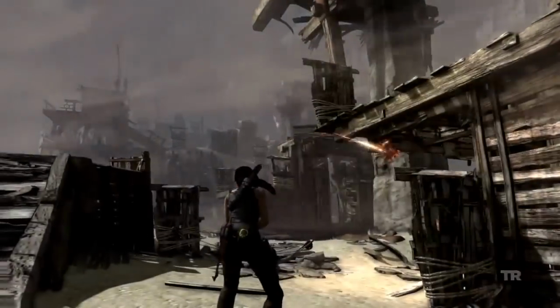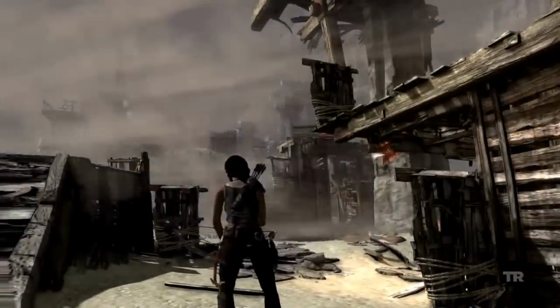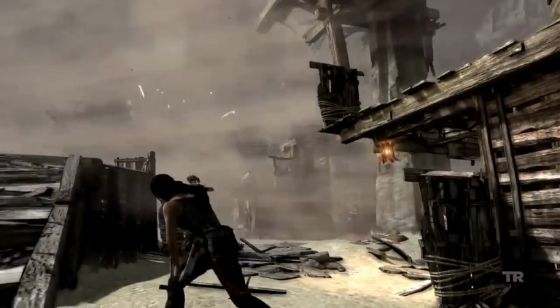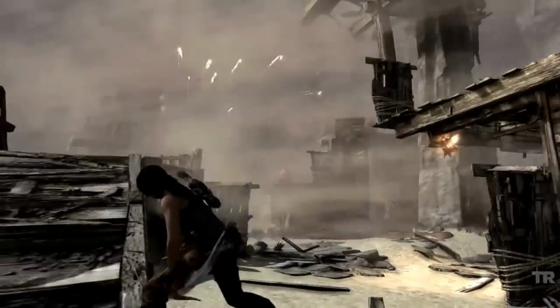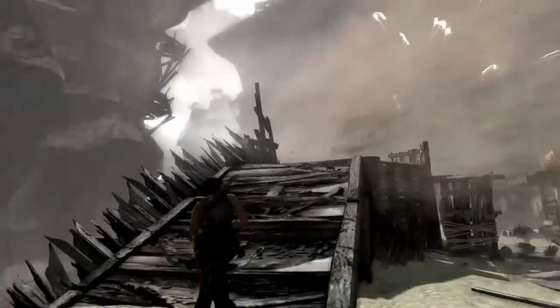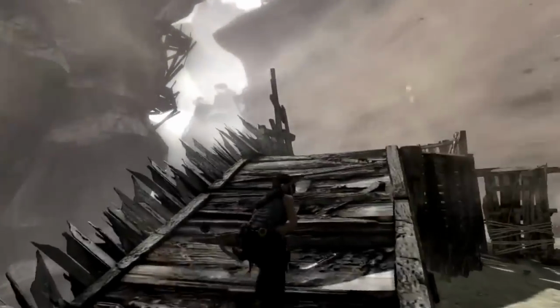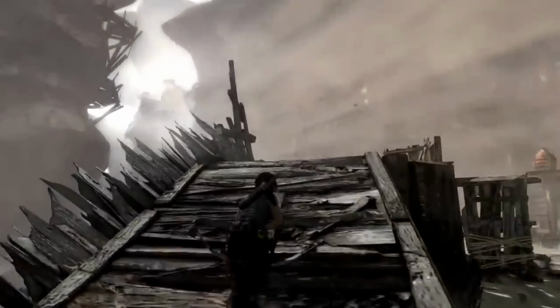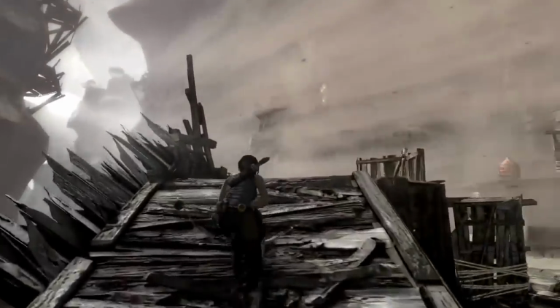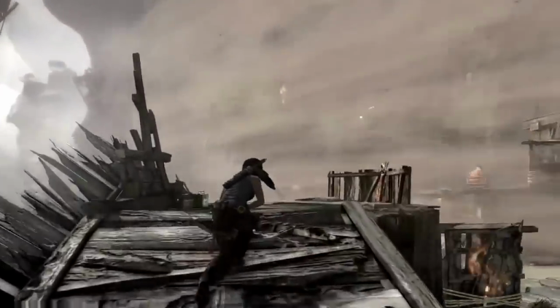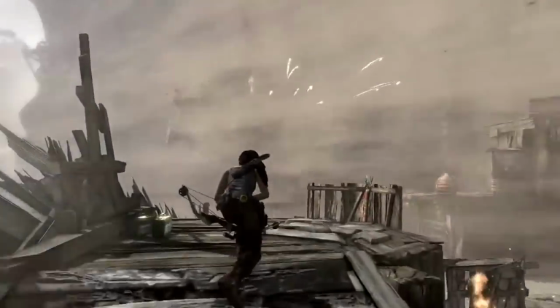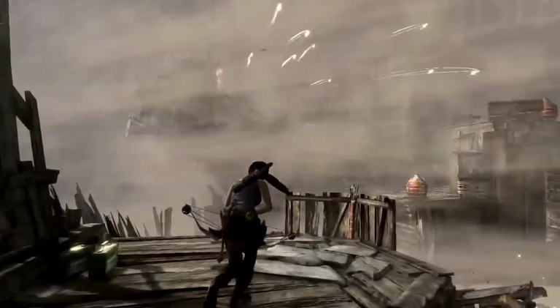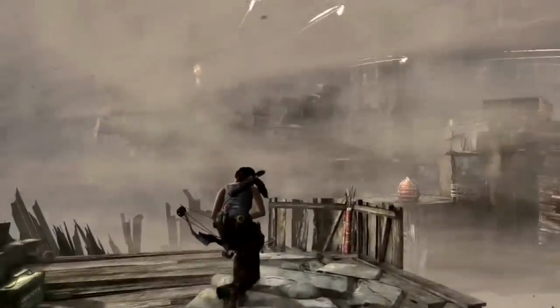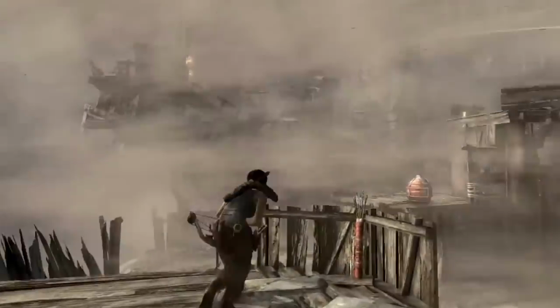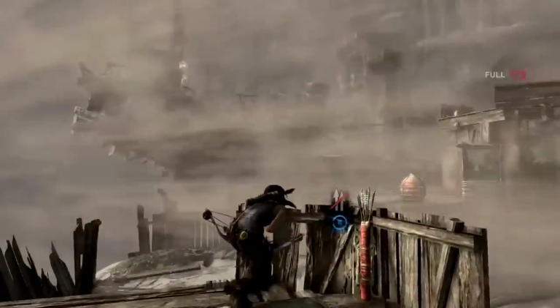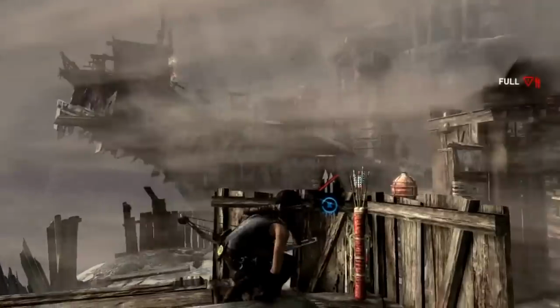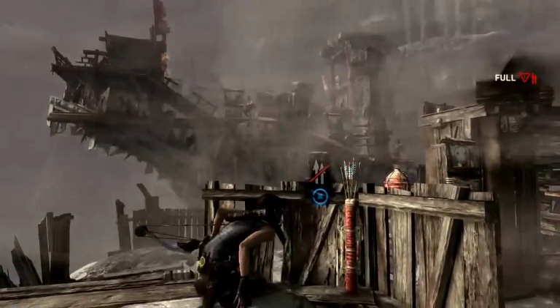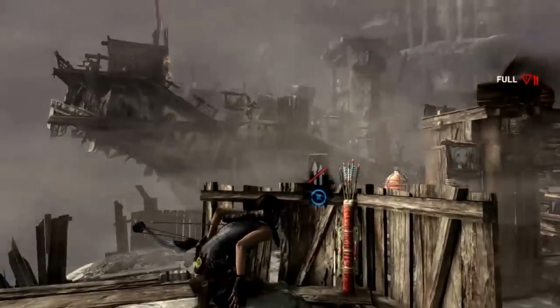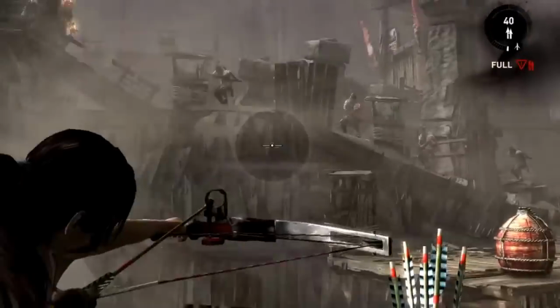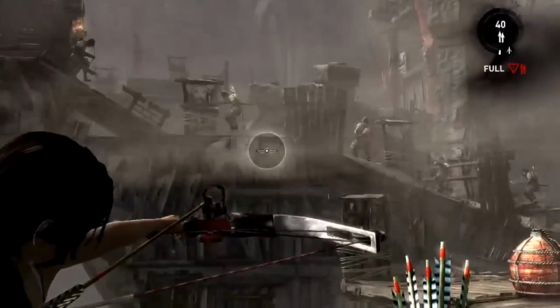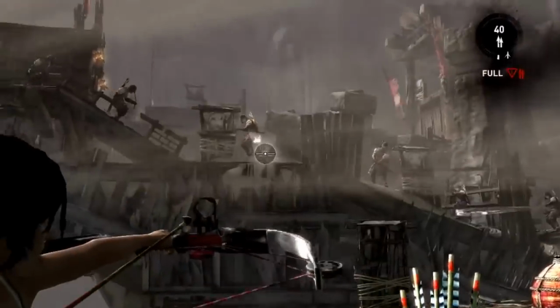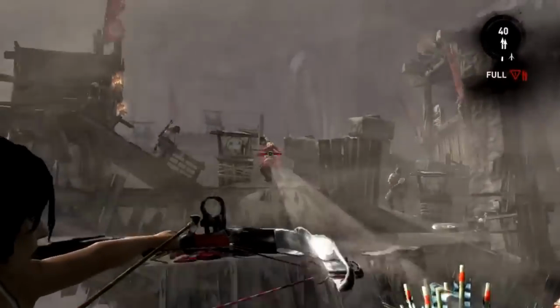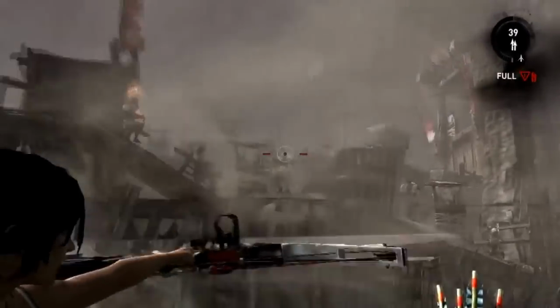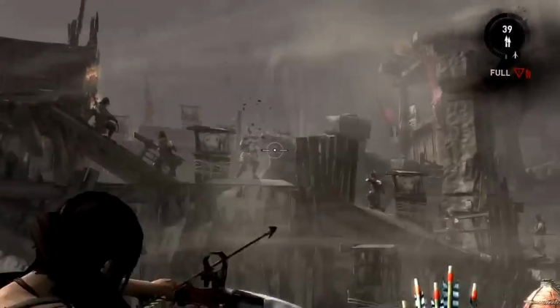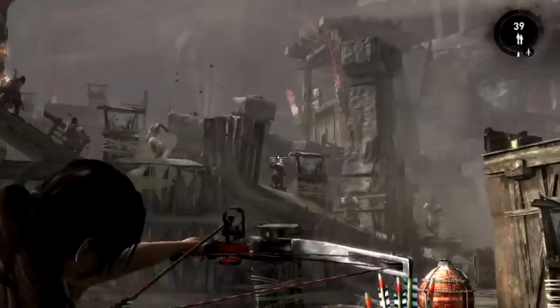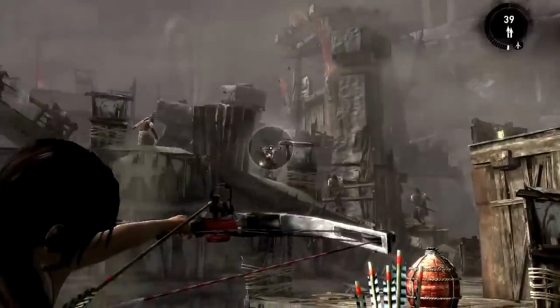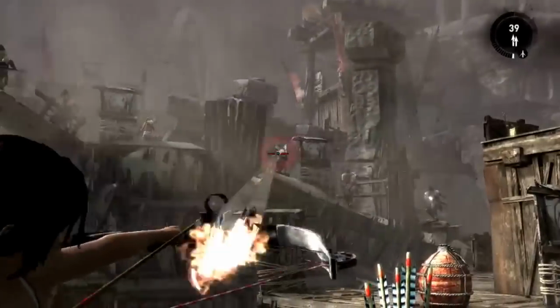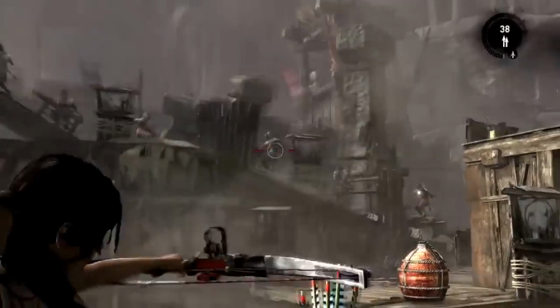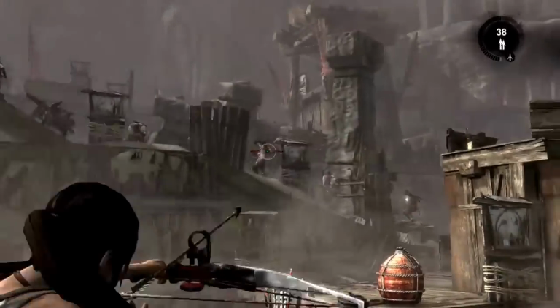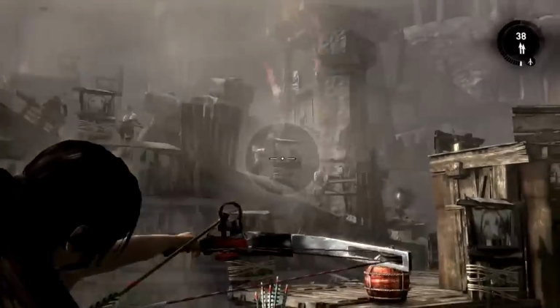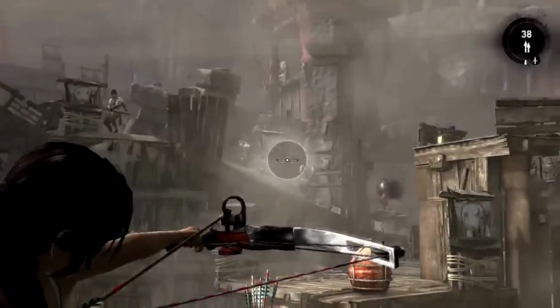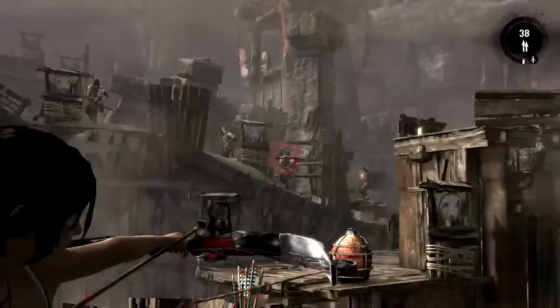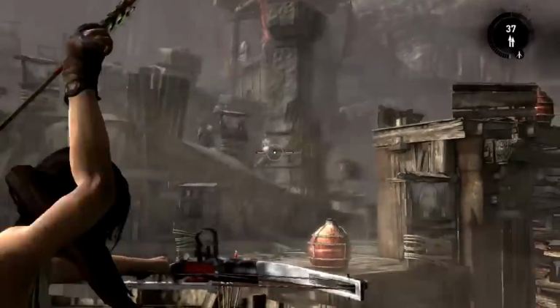Up until this point, Lara has faced a lot of weaker enemies, so these are the toughest enemies she's seen to date. The Oni are trained warriors that fight smarter, quicker, and are more agile, and they all try to ambush her frequently.